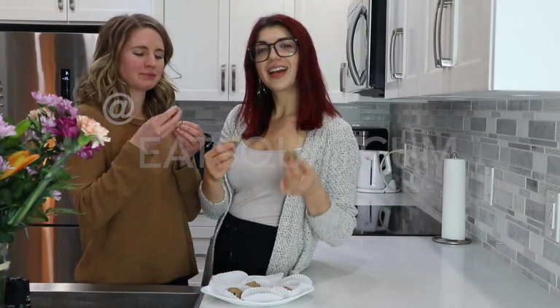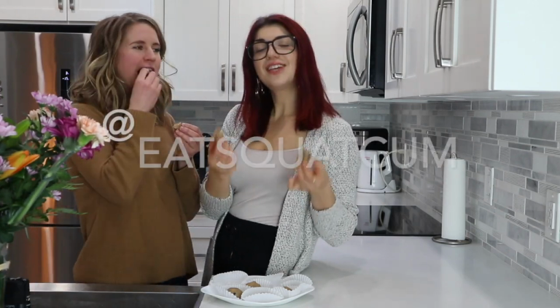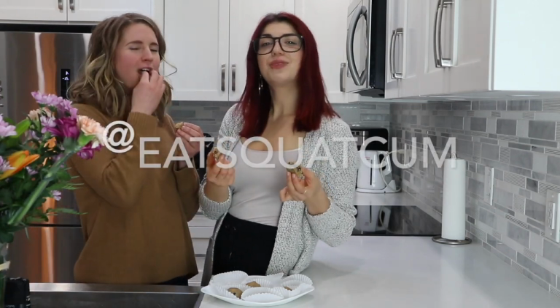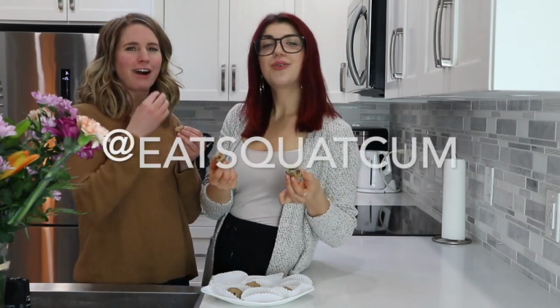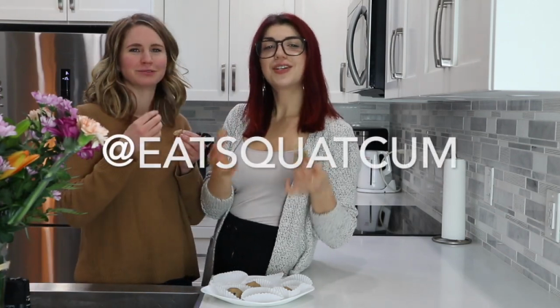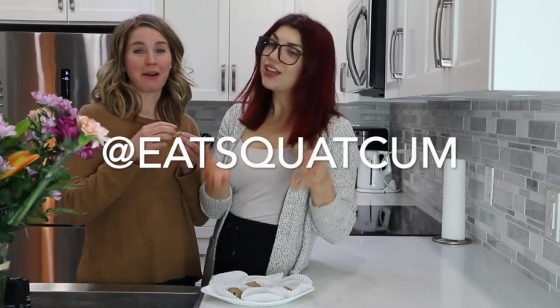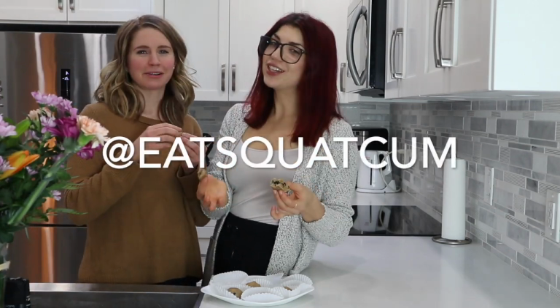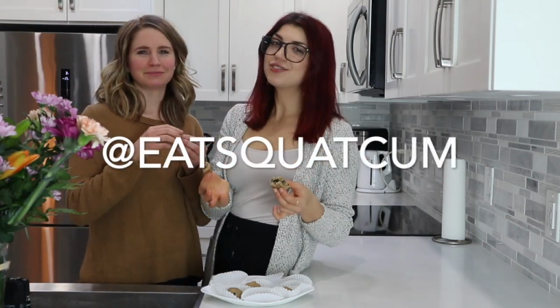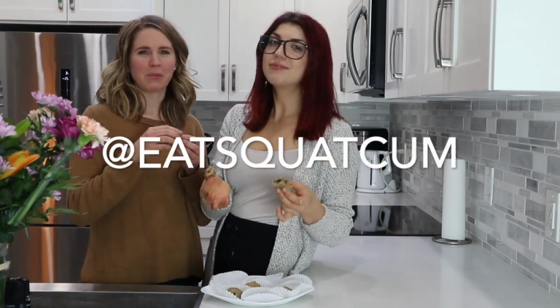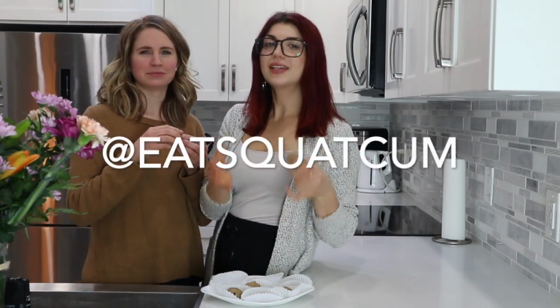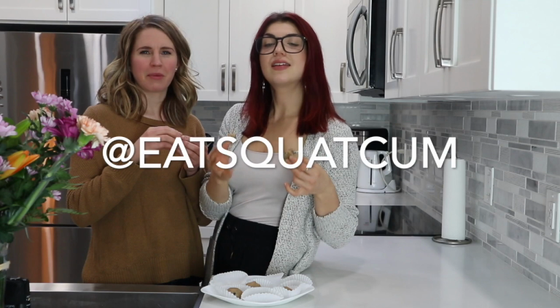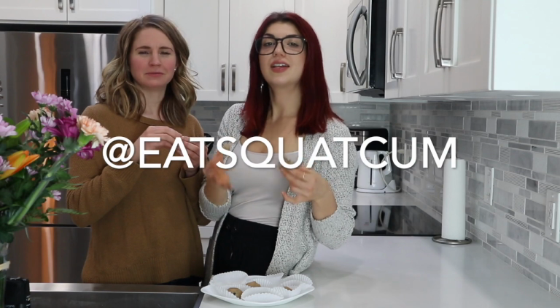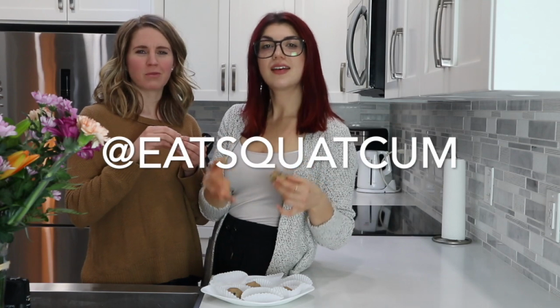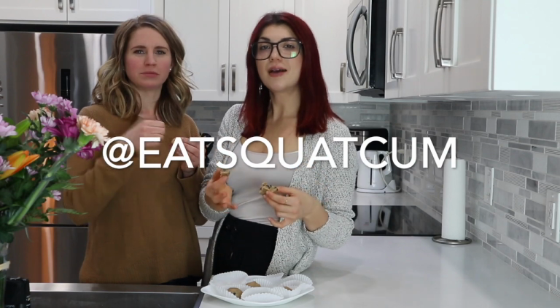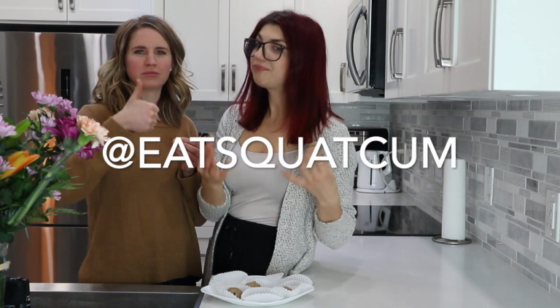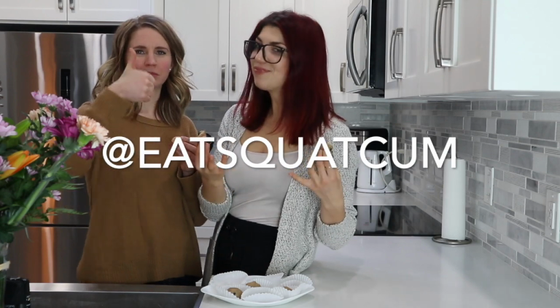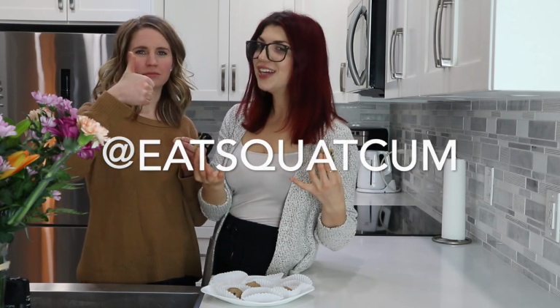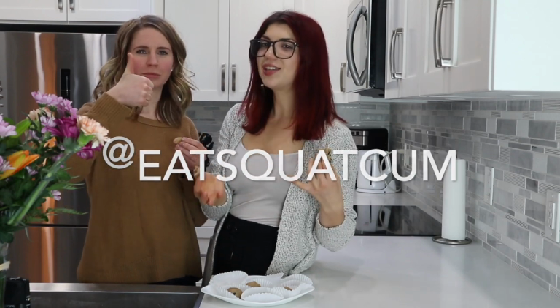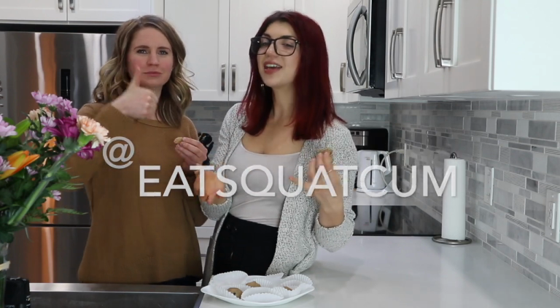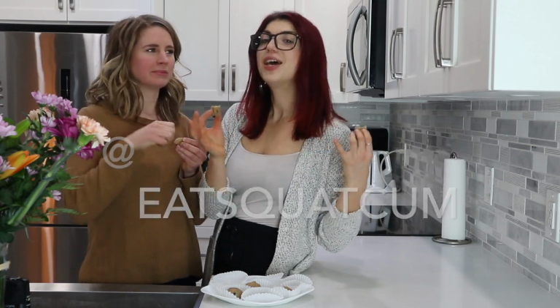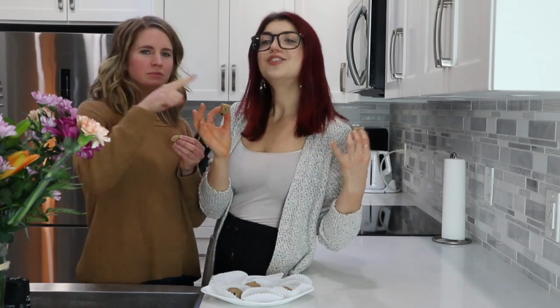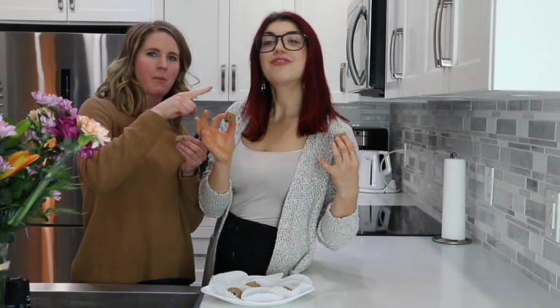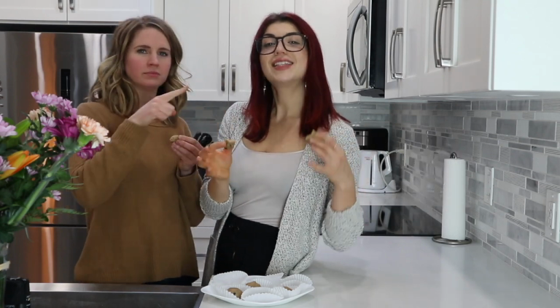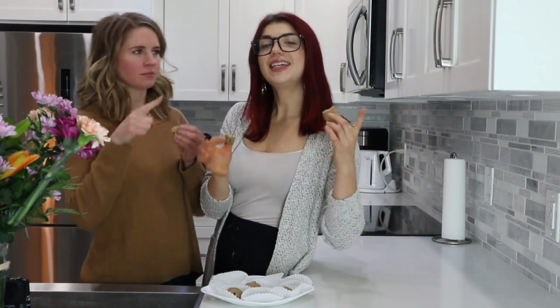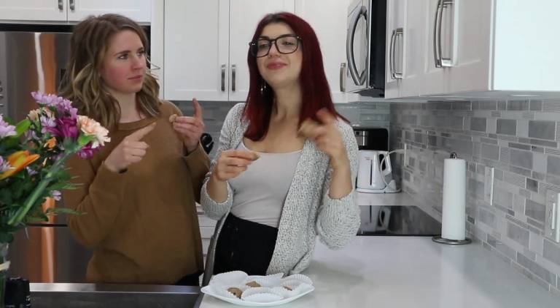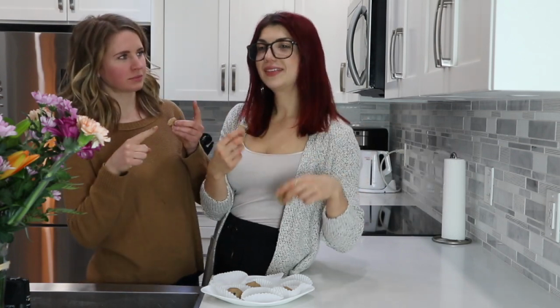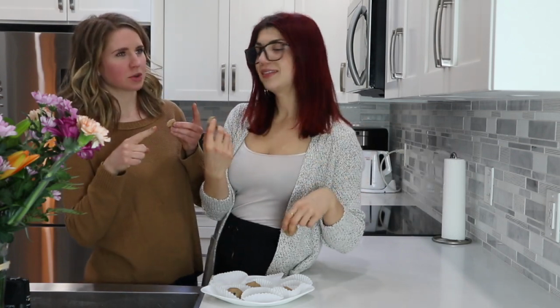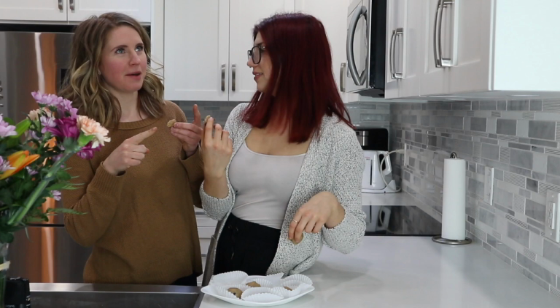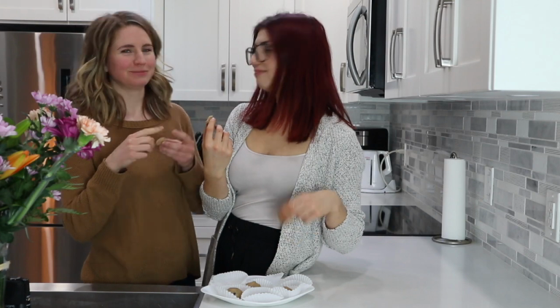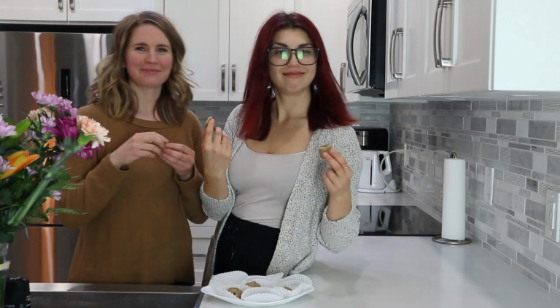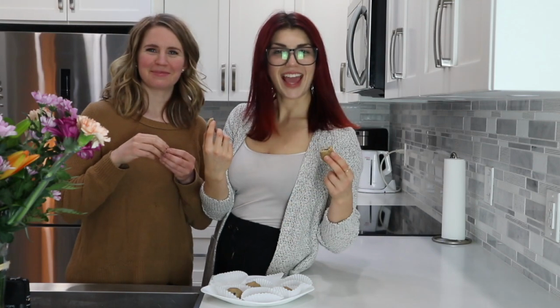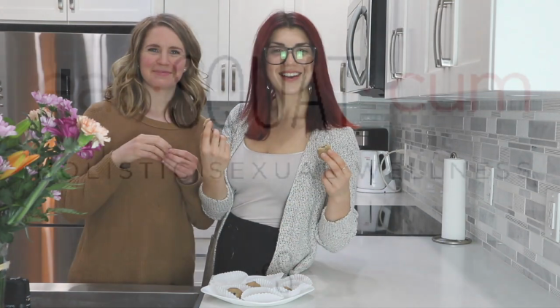Thank you so much for watching. If you liked this recipe, please give it a thumbs up. And until next time, don't forget to eat, squat, and go.